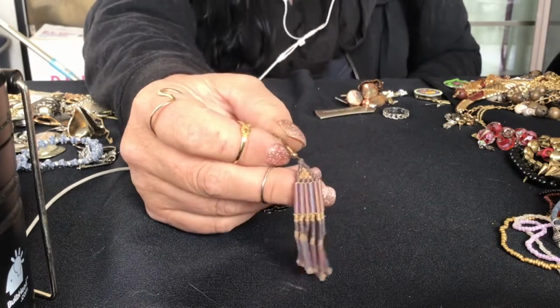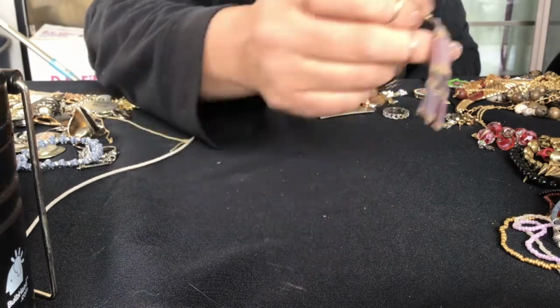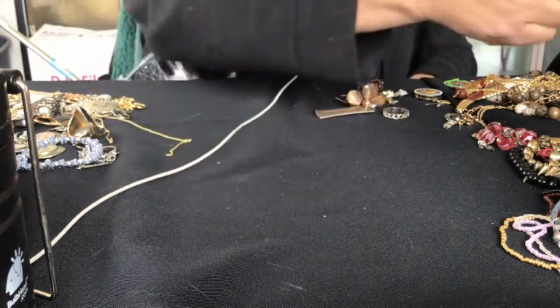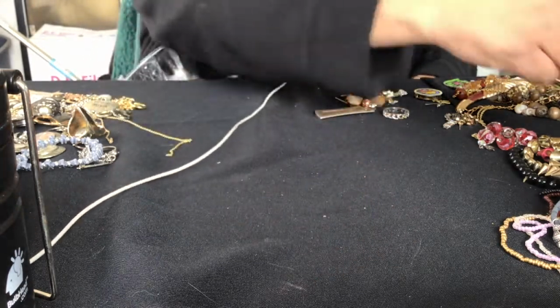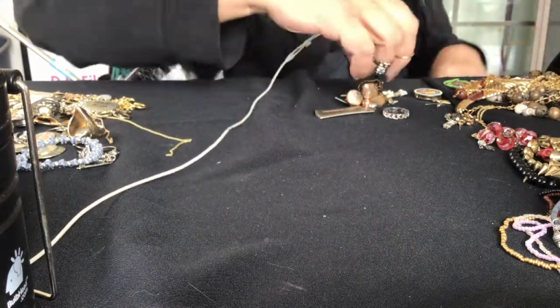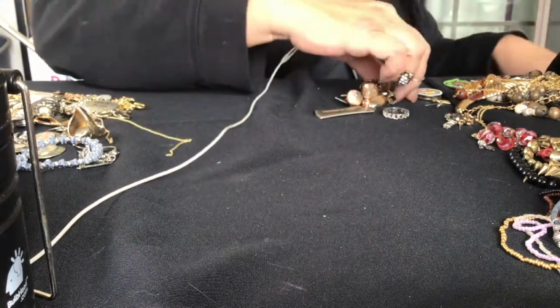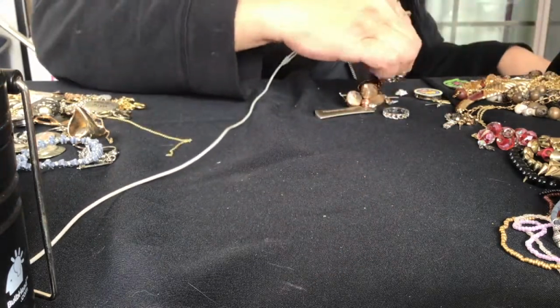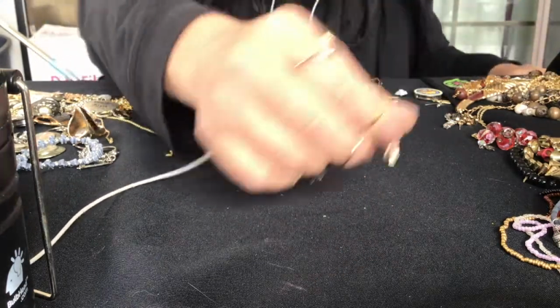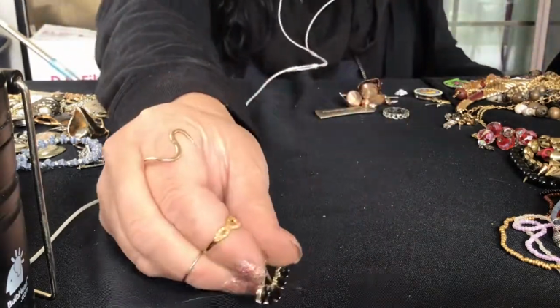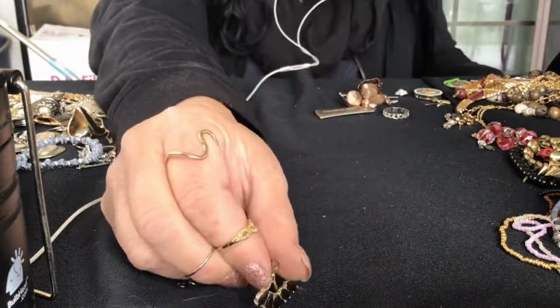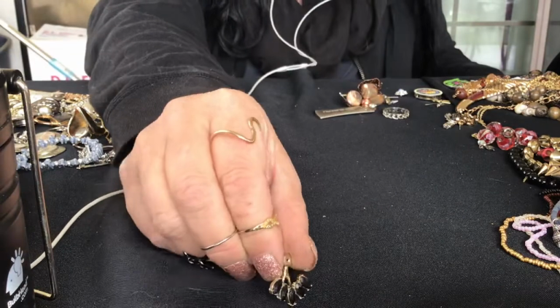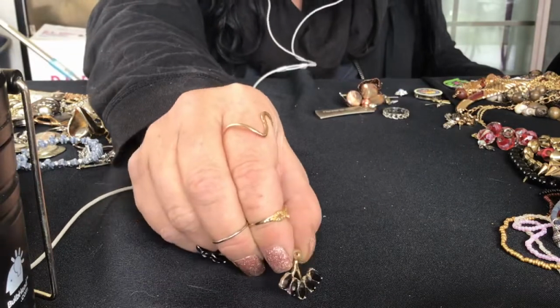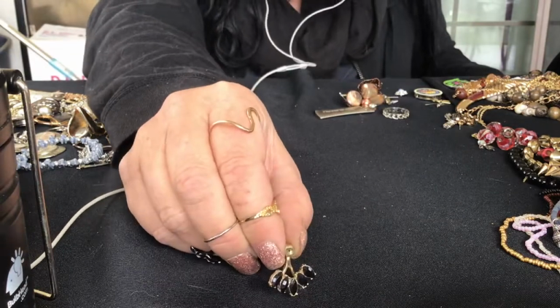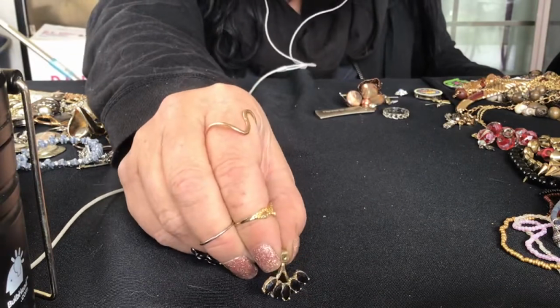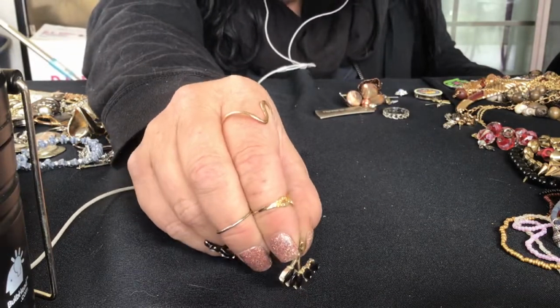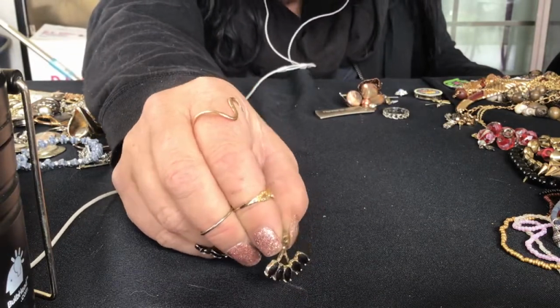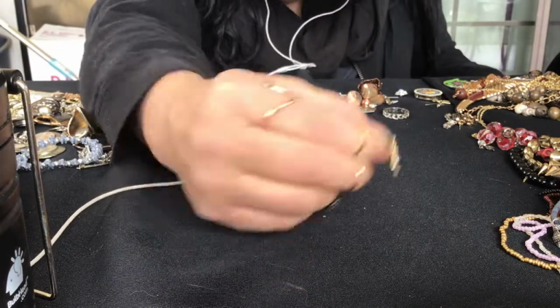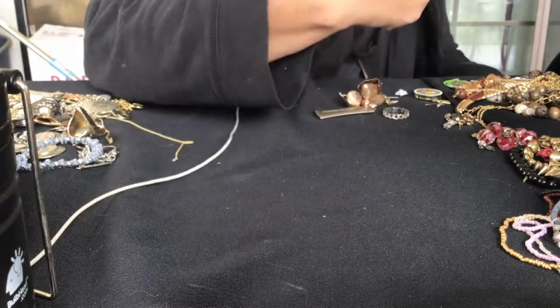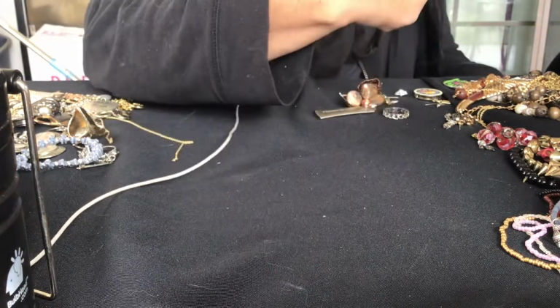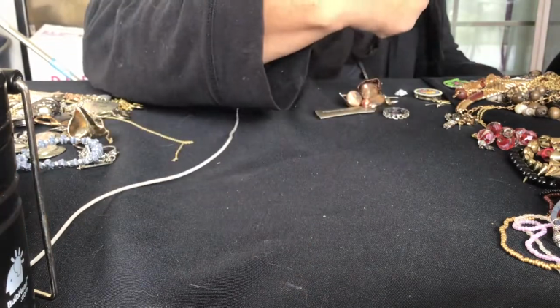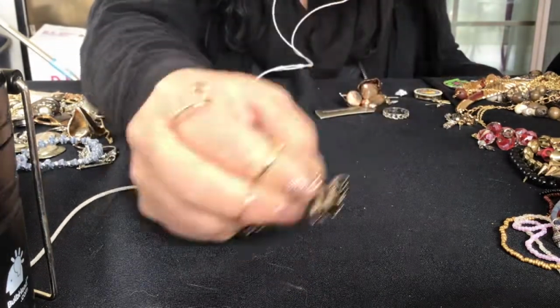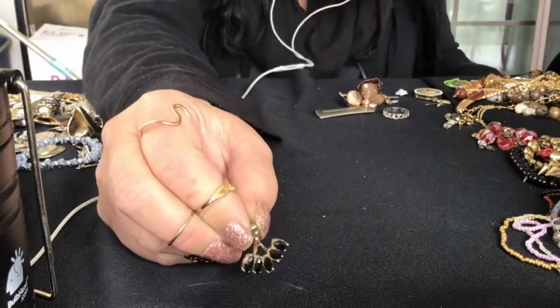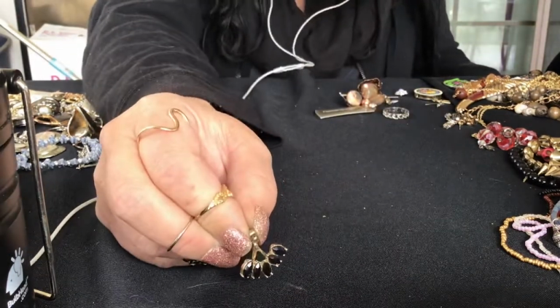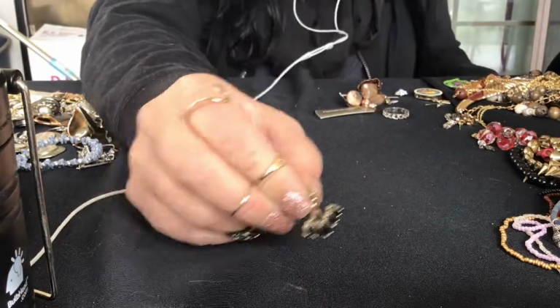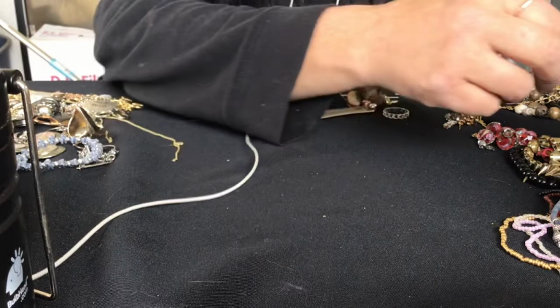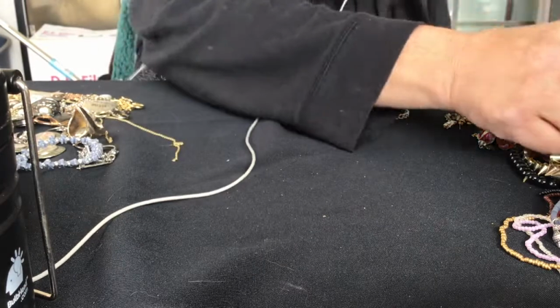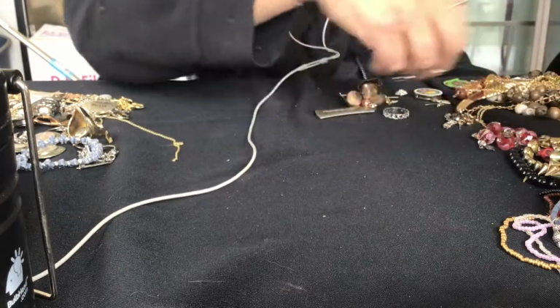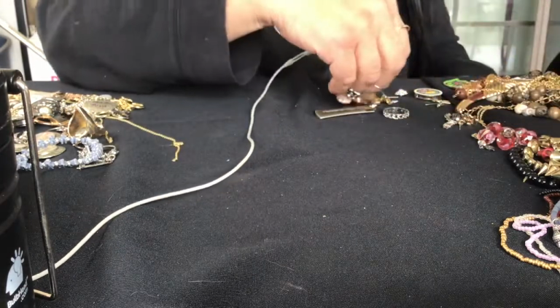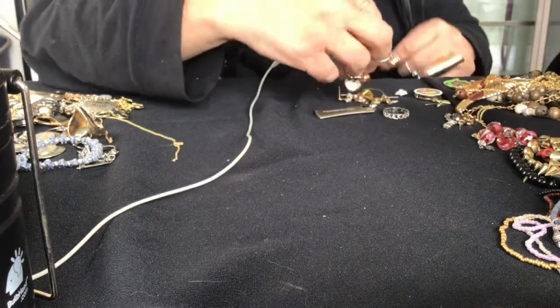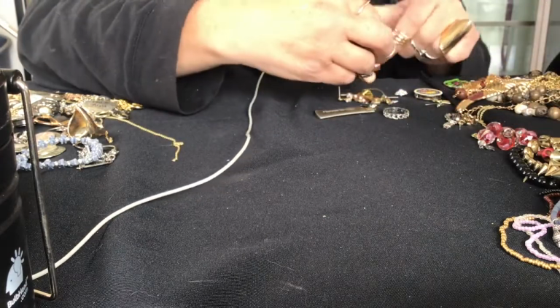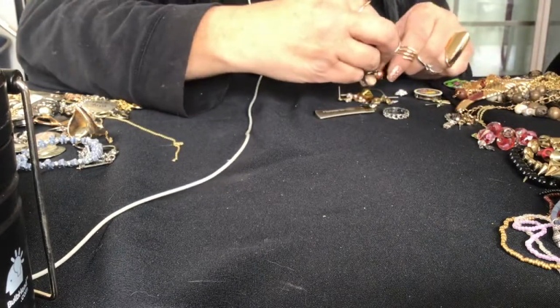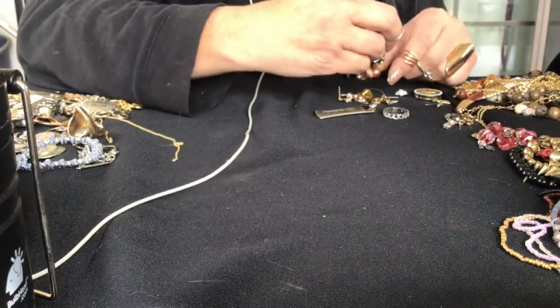This is an earring back type of thing - you know, it holds the earring in but it hangs under your earlobe. Really pretty. But there's only one, sadly.